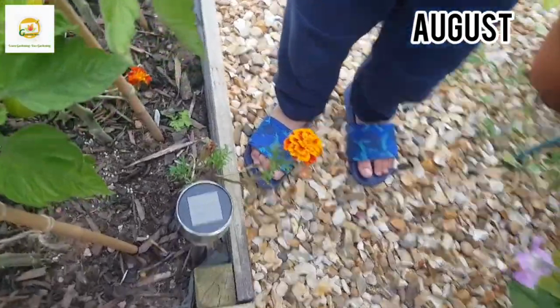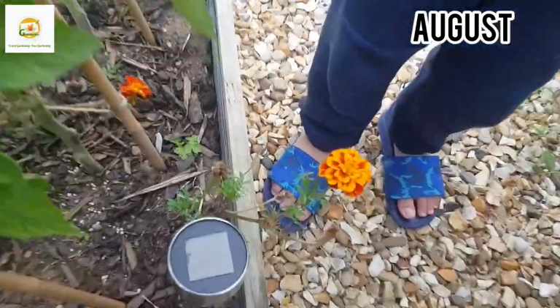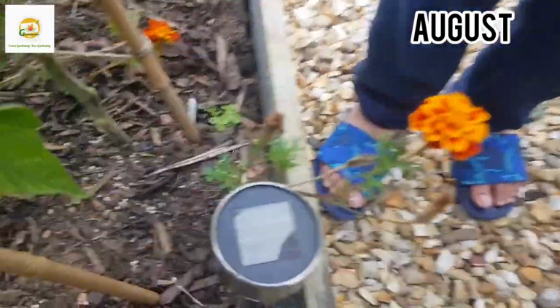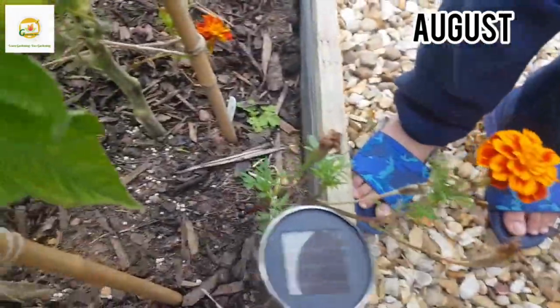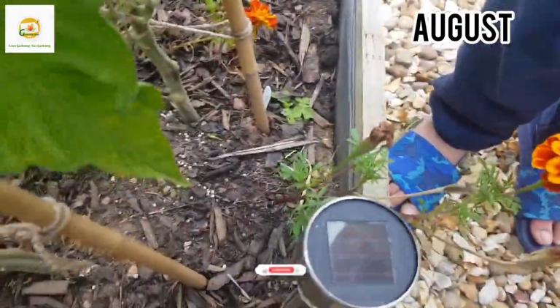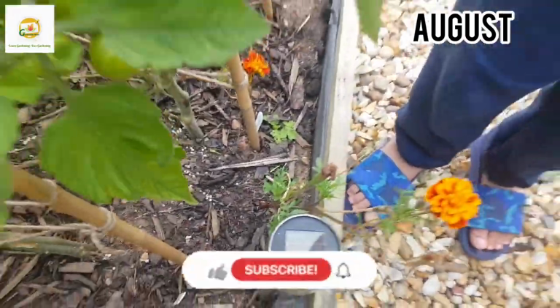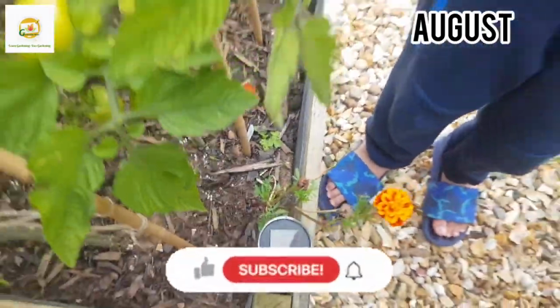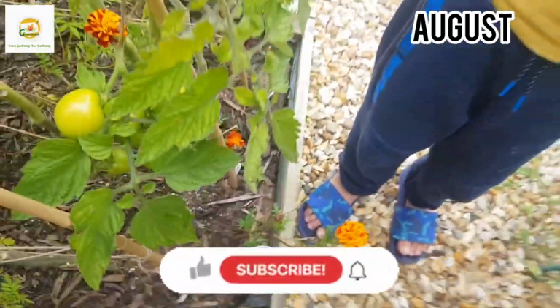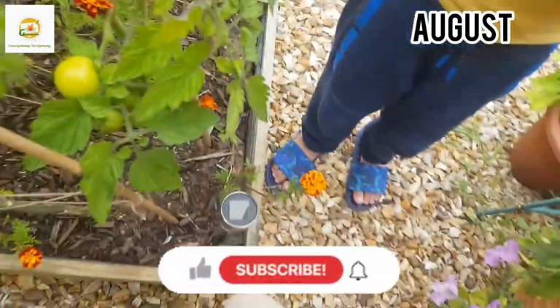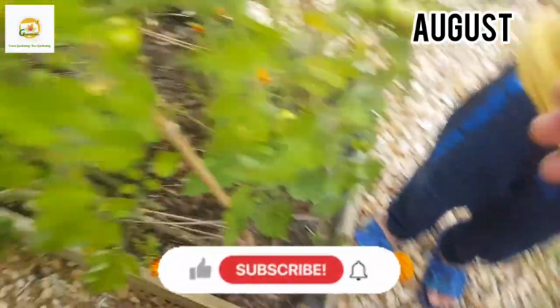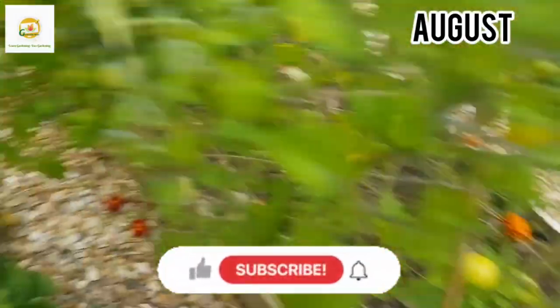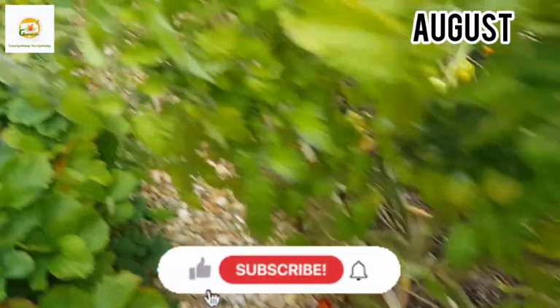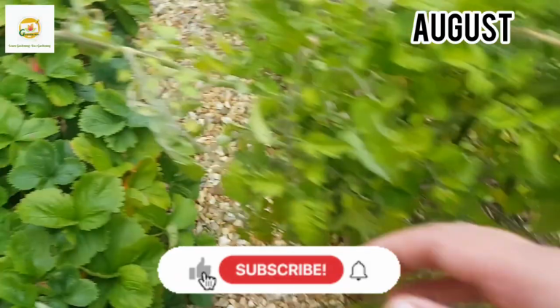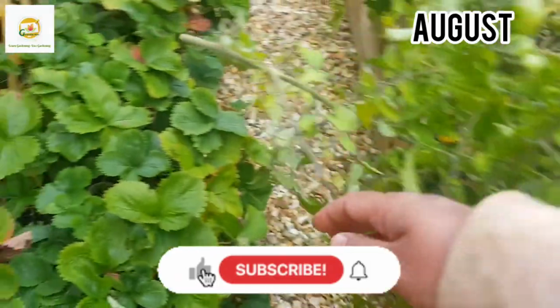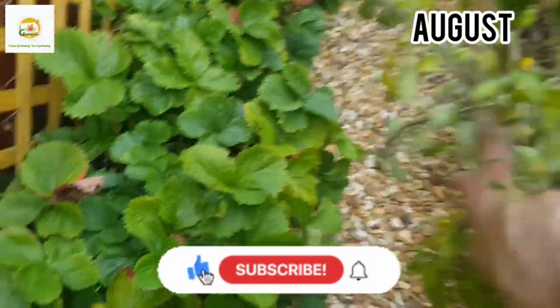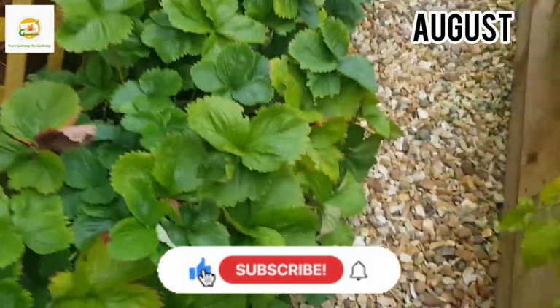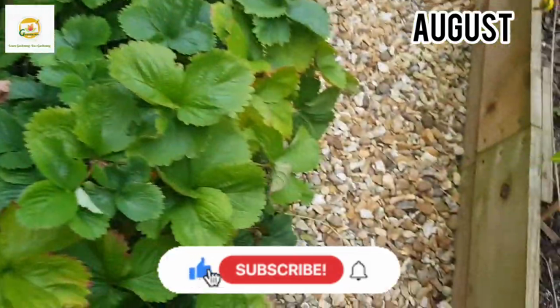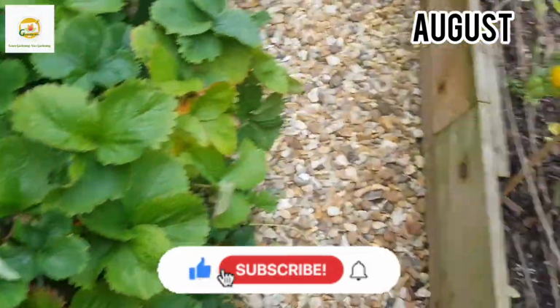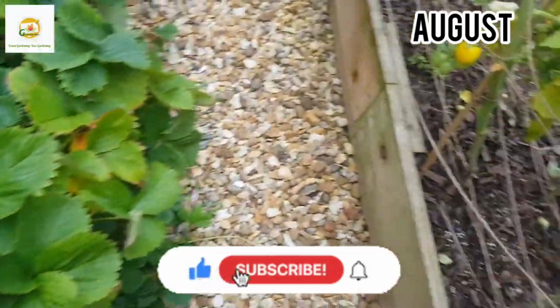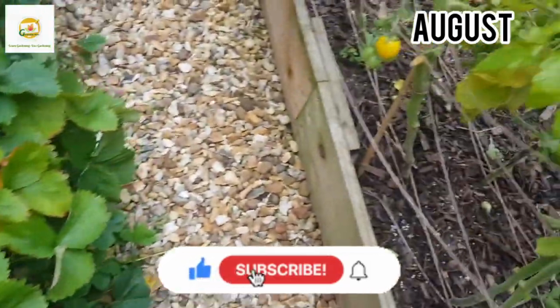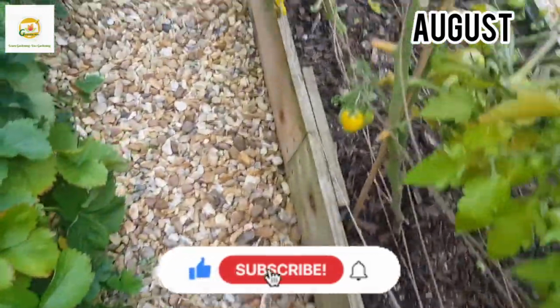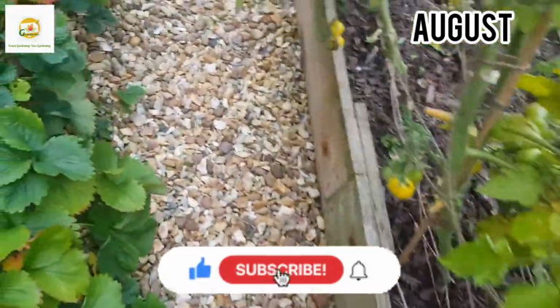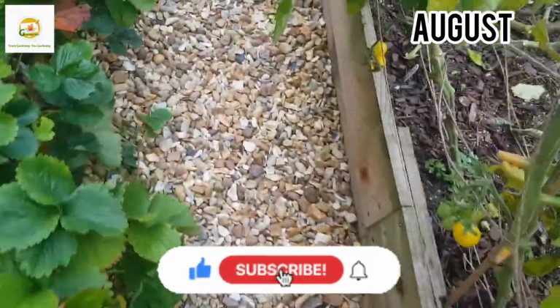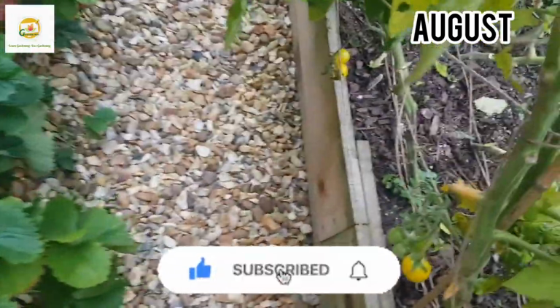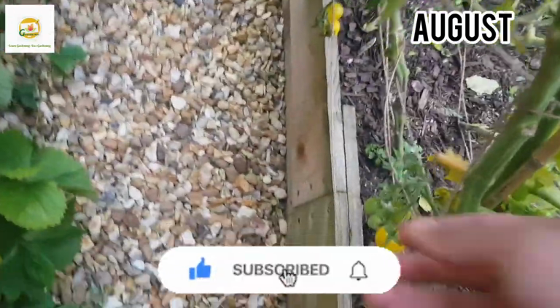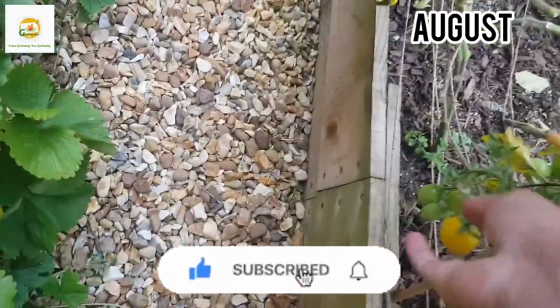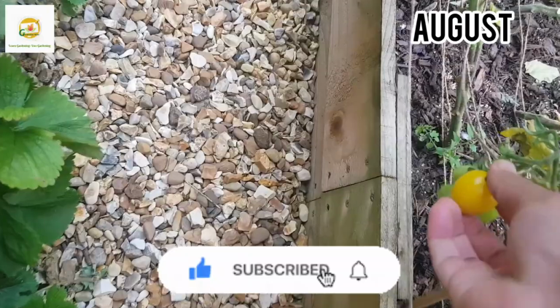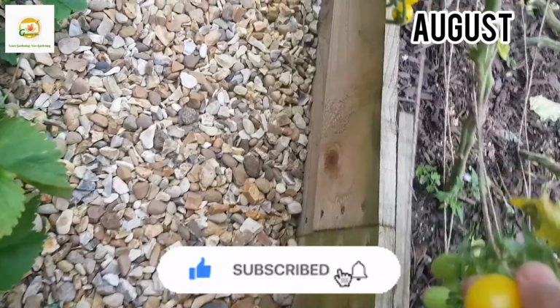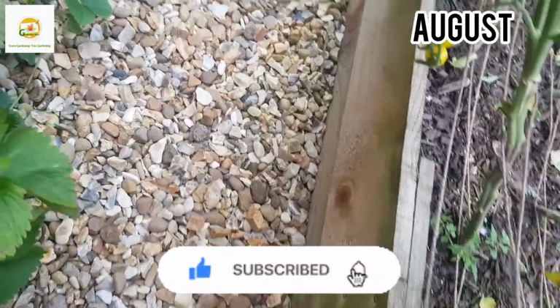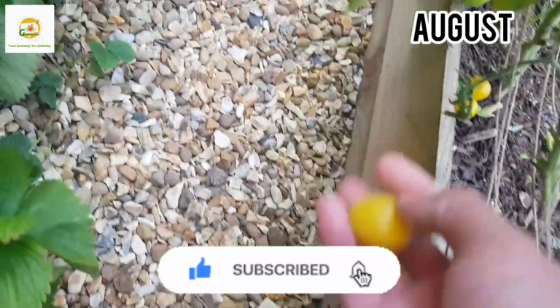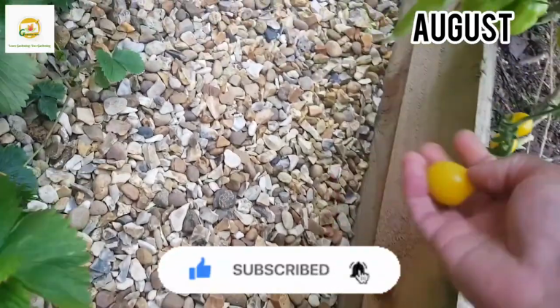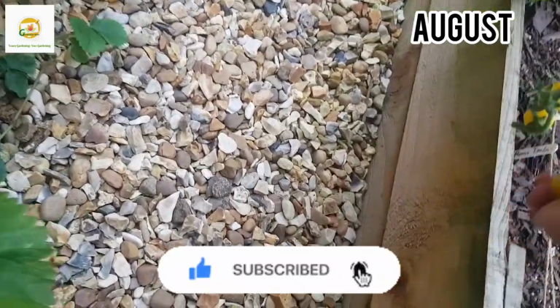I hope you enjoyed watching this video of growing tomatoes from seed to harvest. If you want to watch more gardening videos please subscribe to my channel and press the bell icon so you don't miss any of my gardening videos. Thank you very much for watching — see you next time, bye!